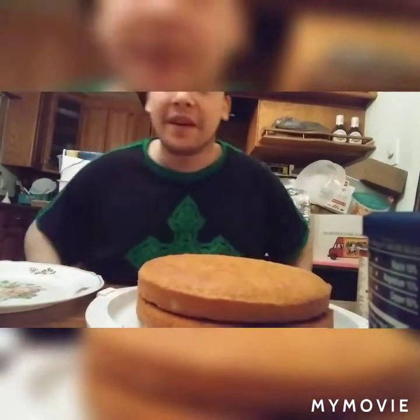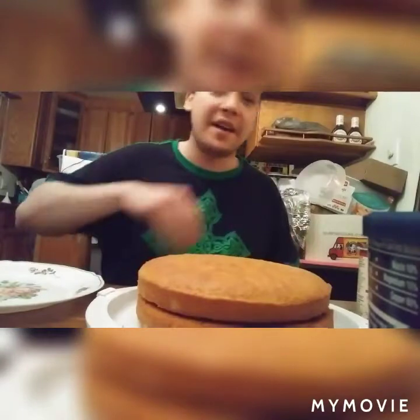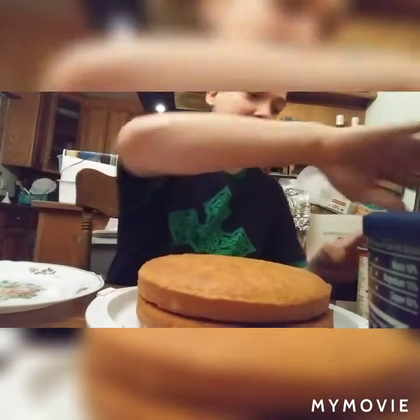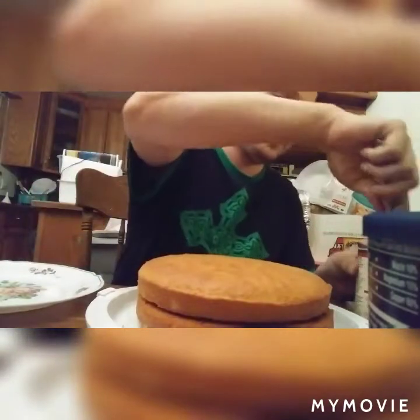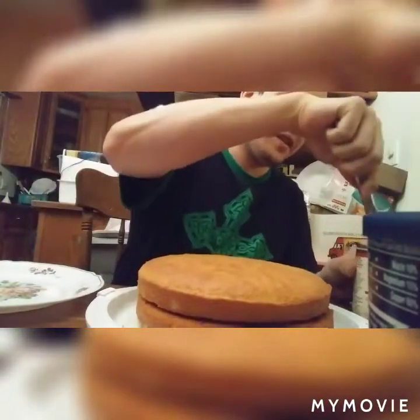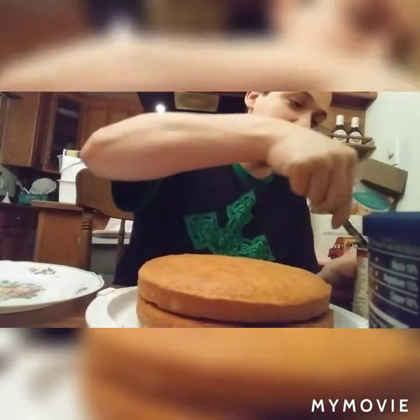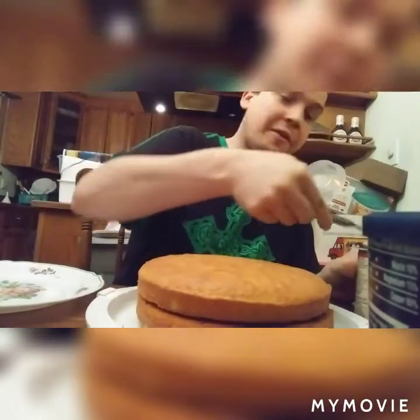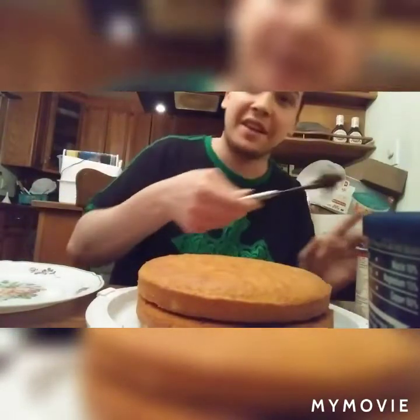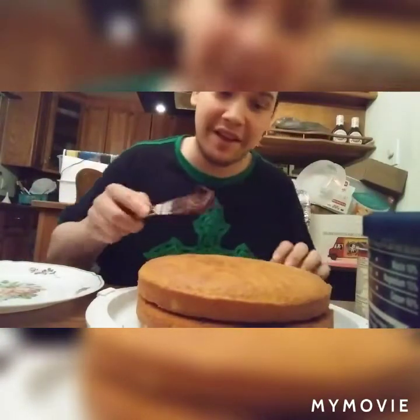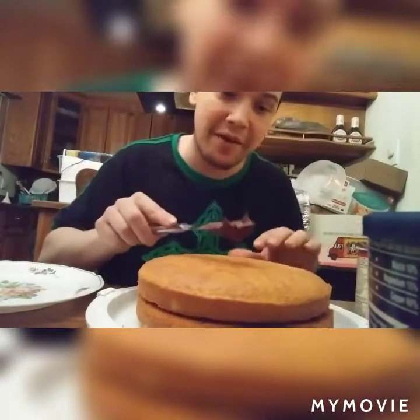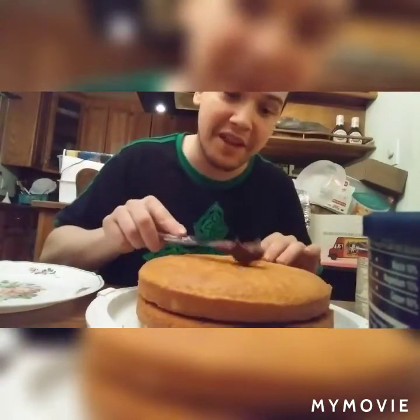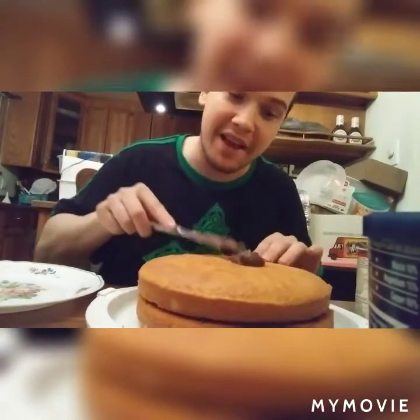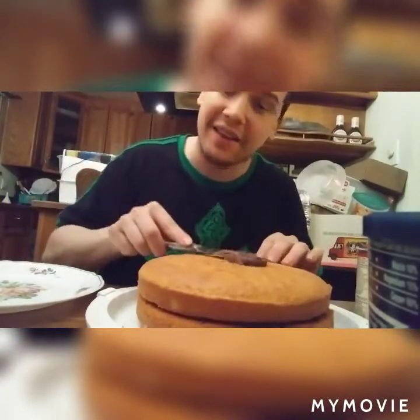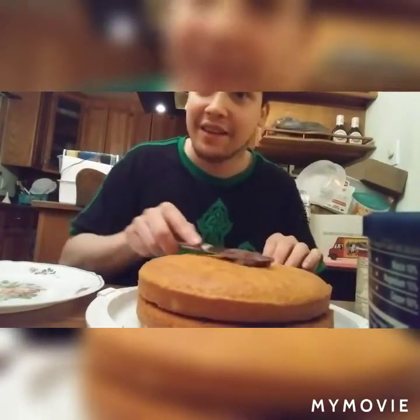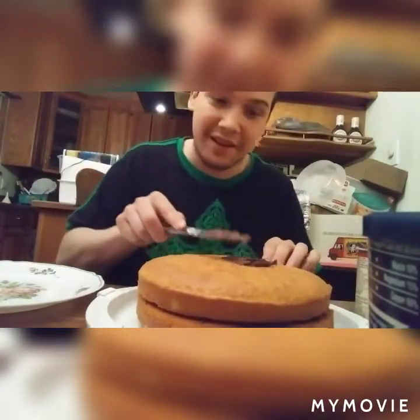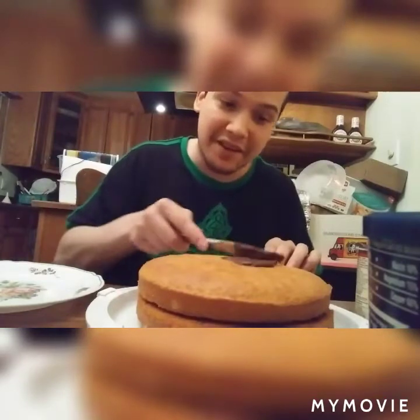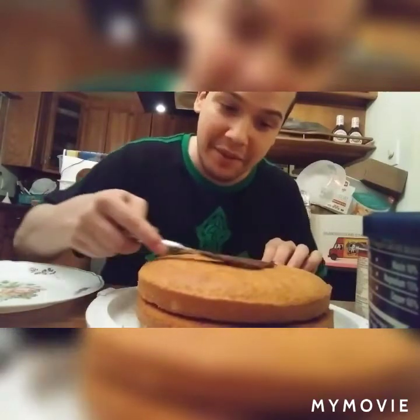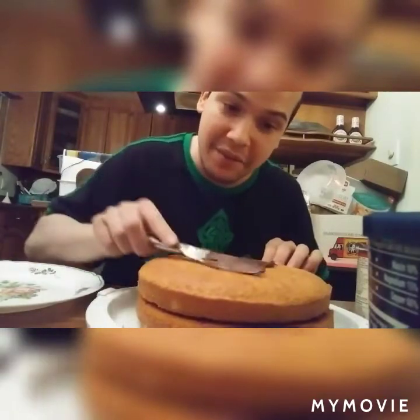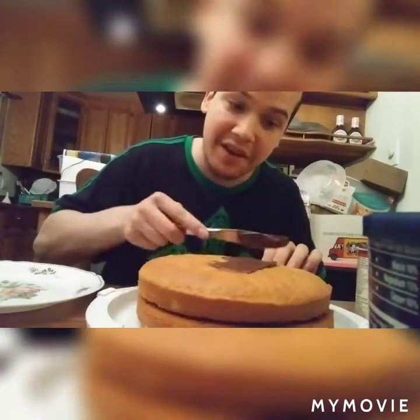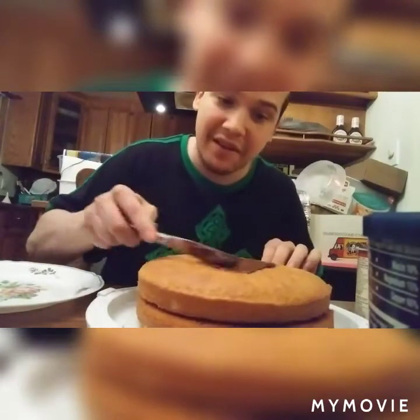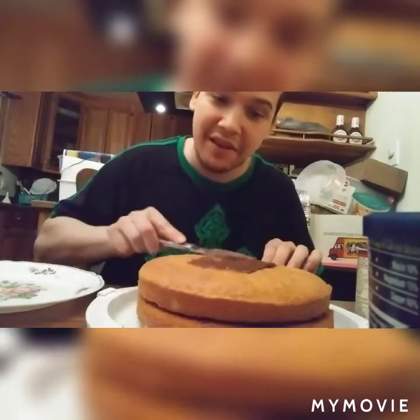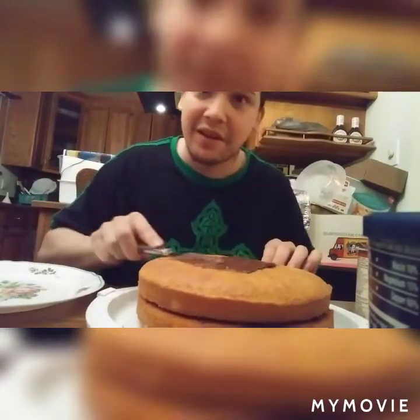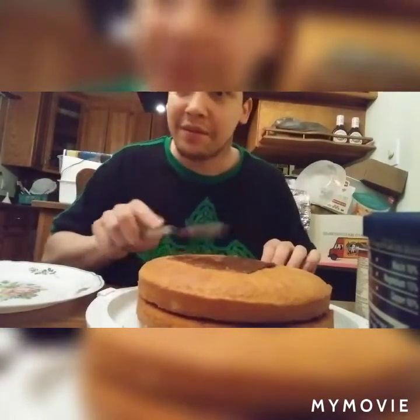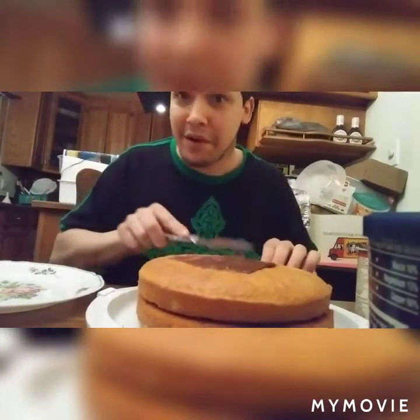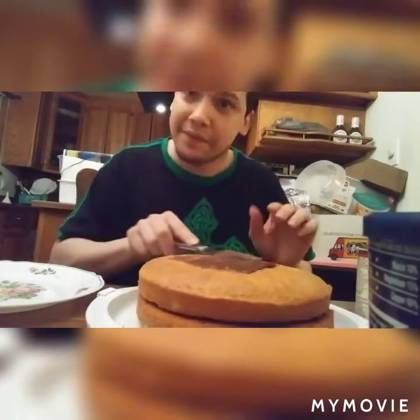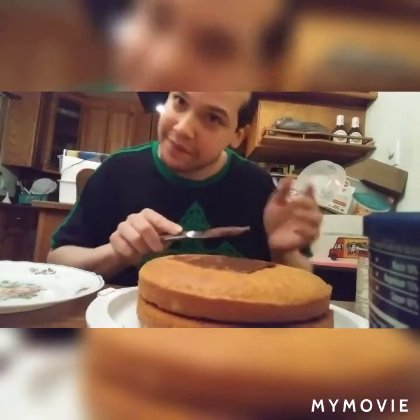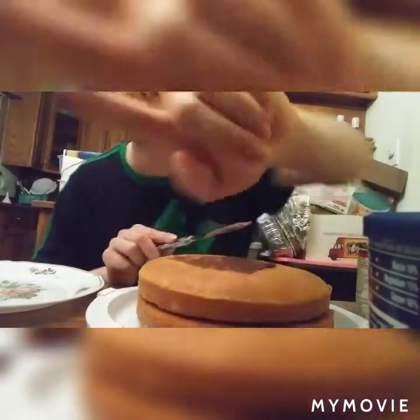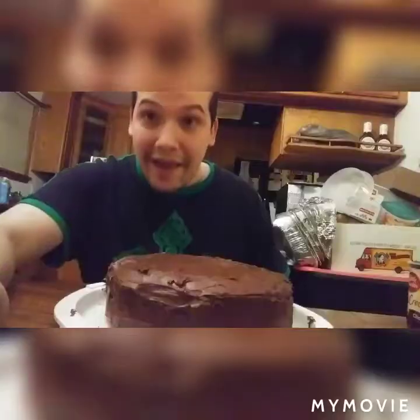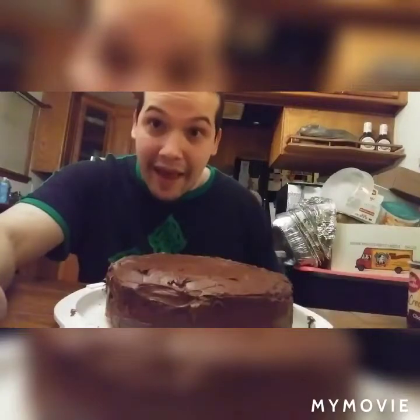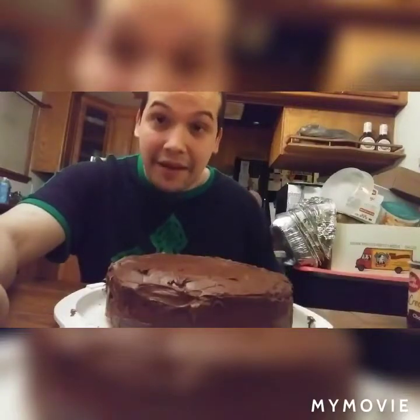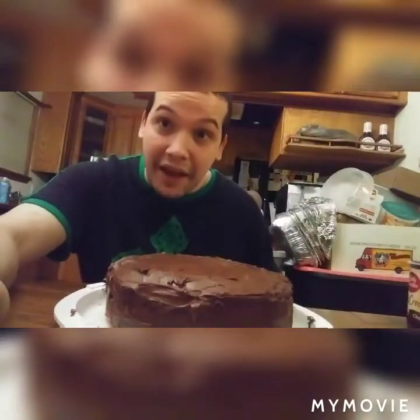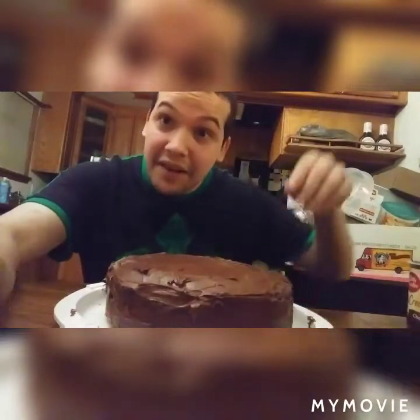Then you're gonna take your frosting again and lay the frosting on top of that — spread it like peanut butter again. And the cake is done.